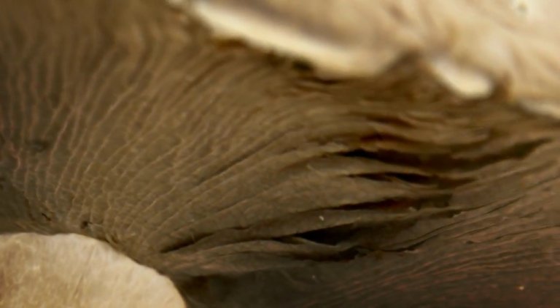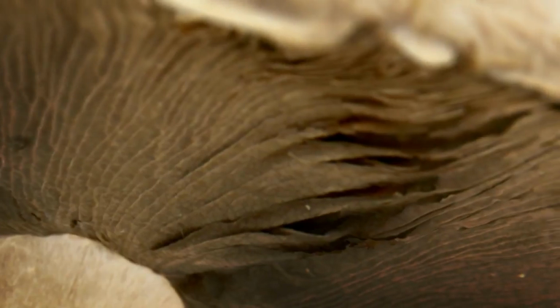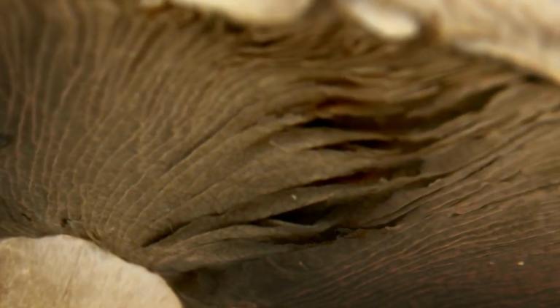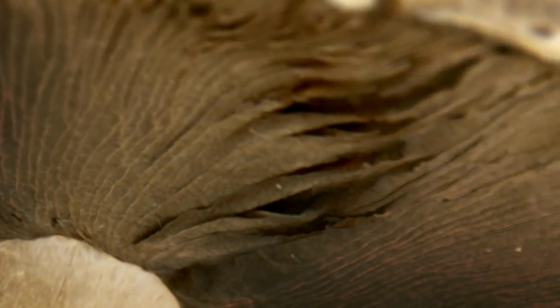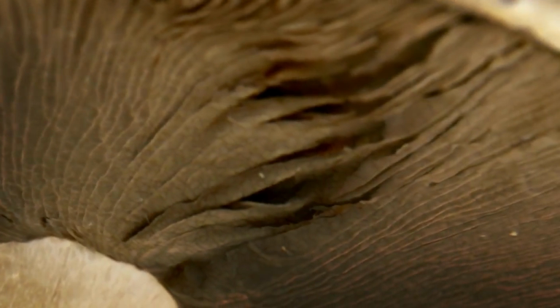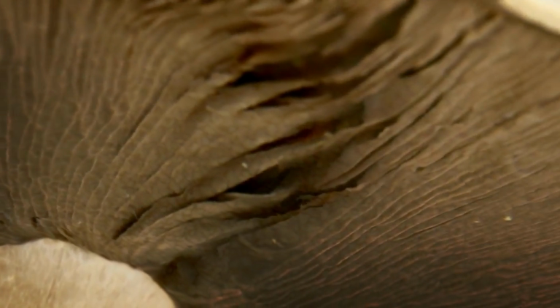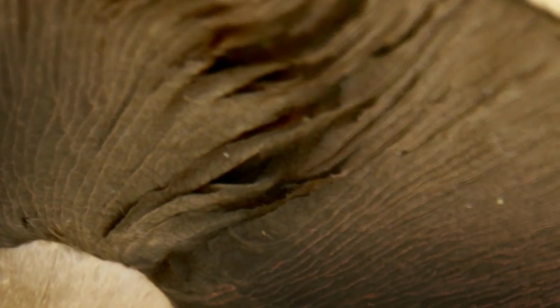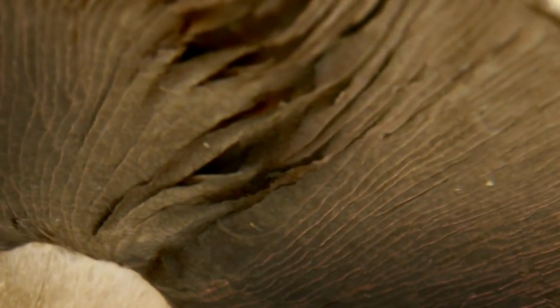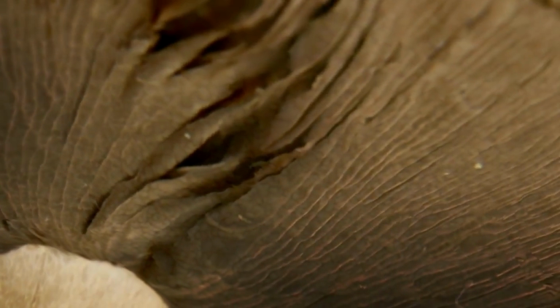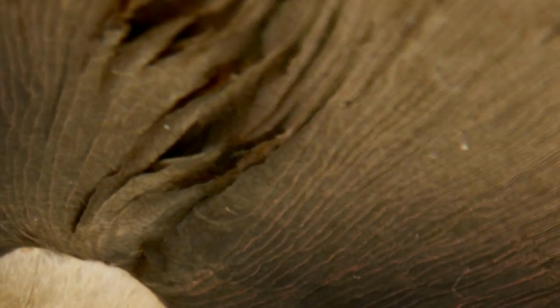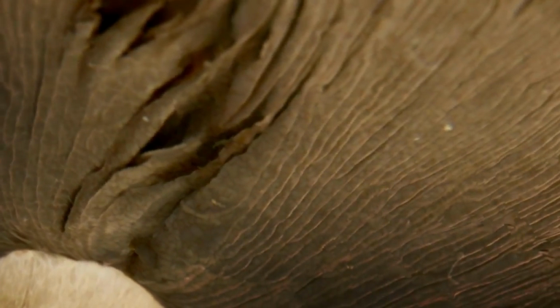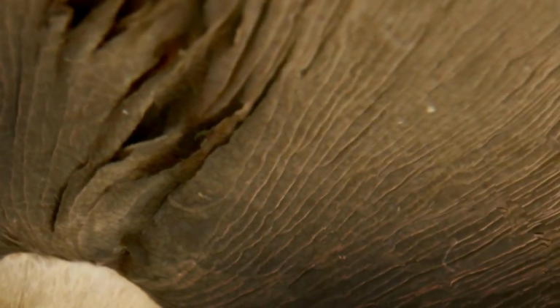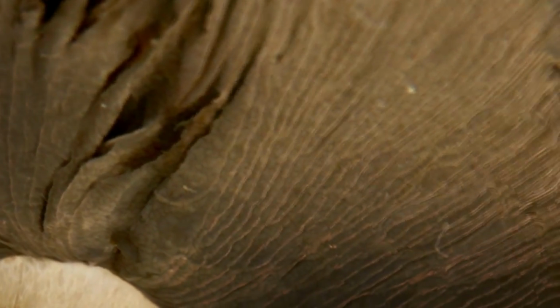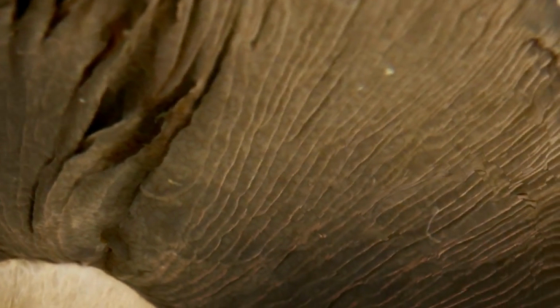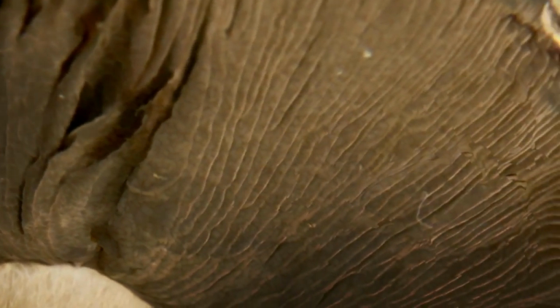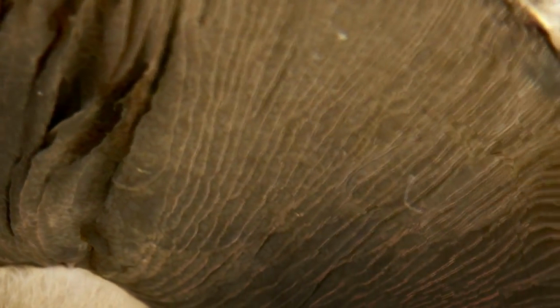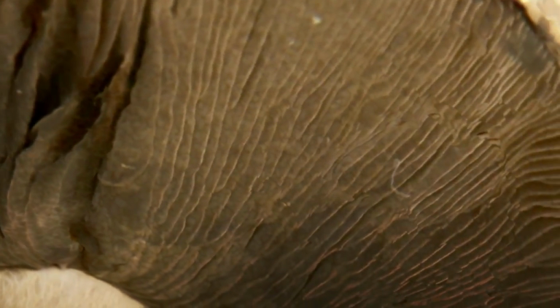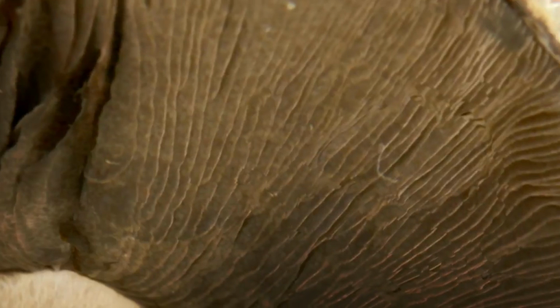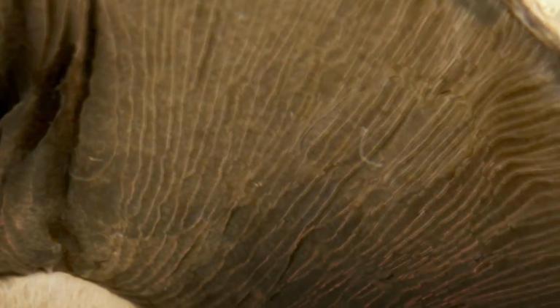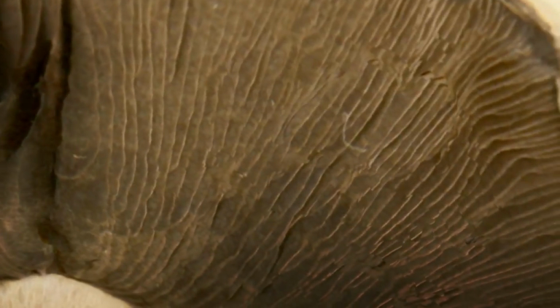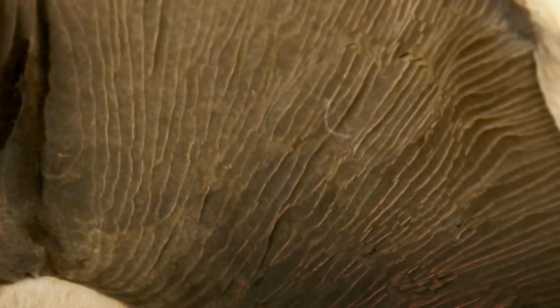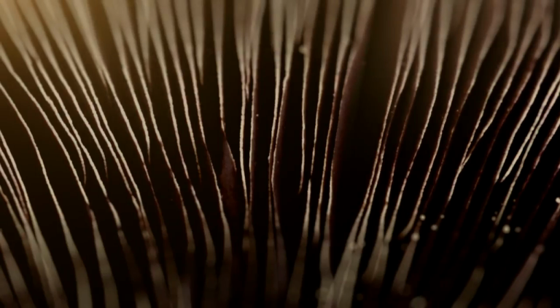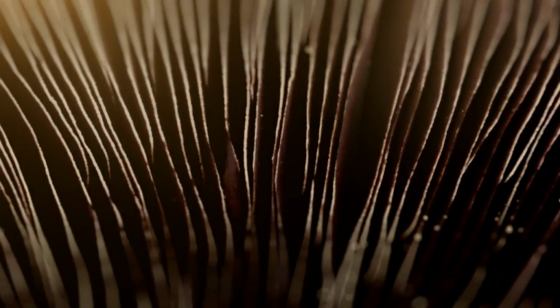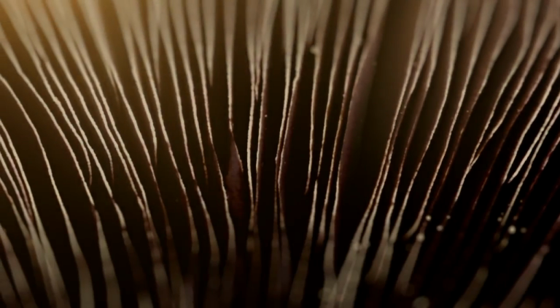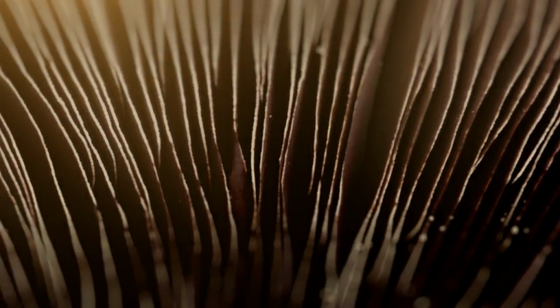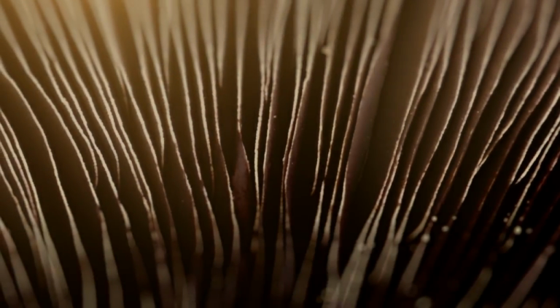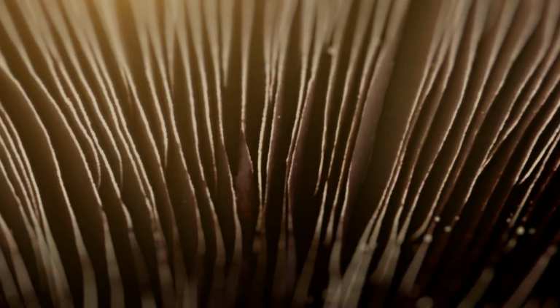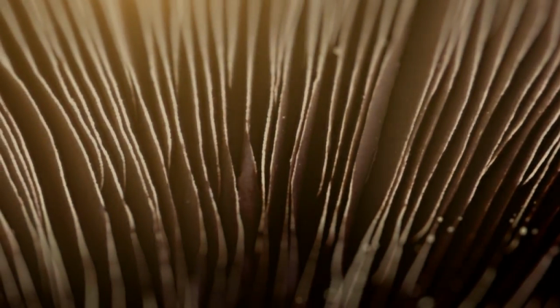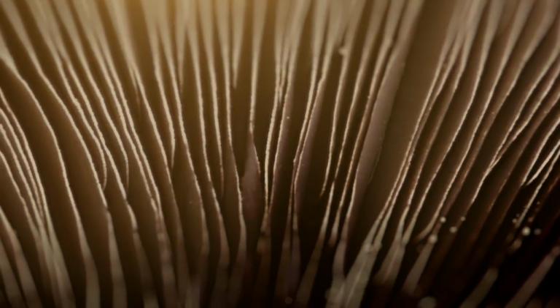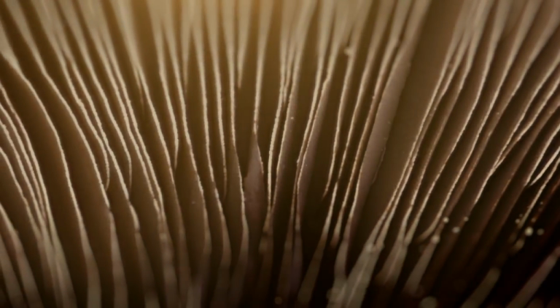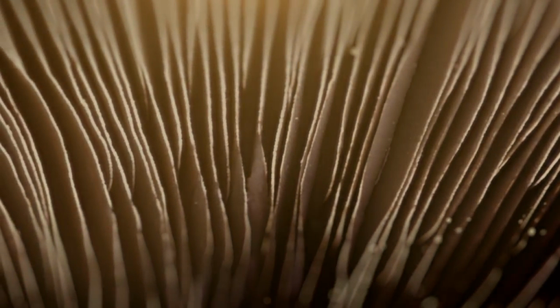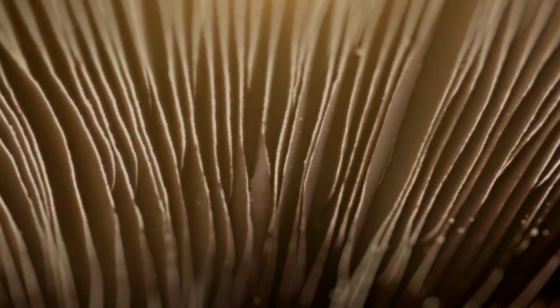And if we put them gill-side up, the surface area exposed to the sun increases, and they produce even more.